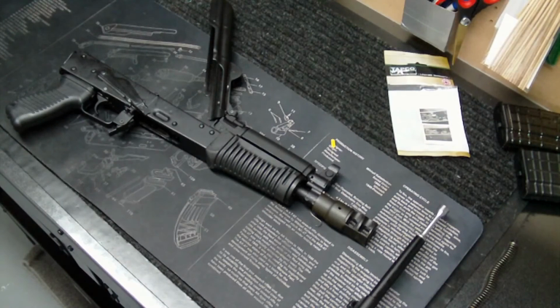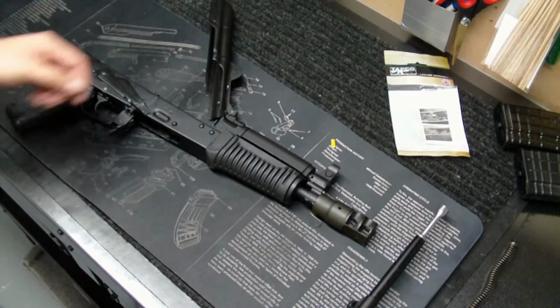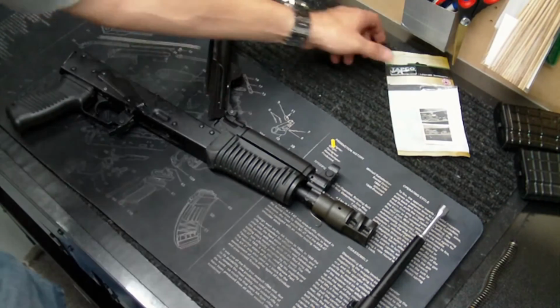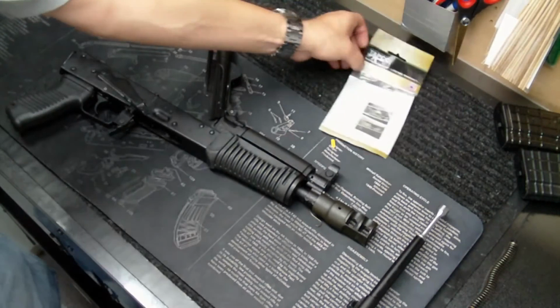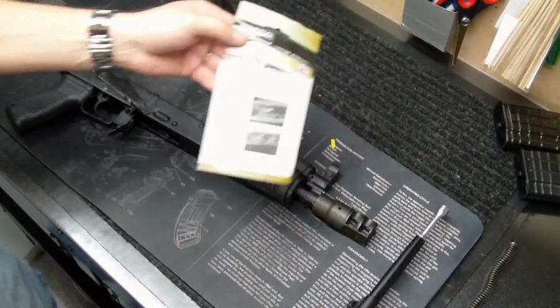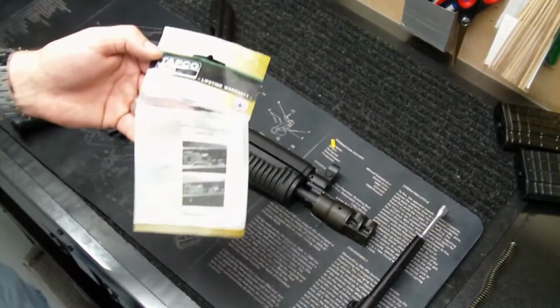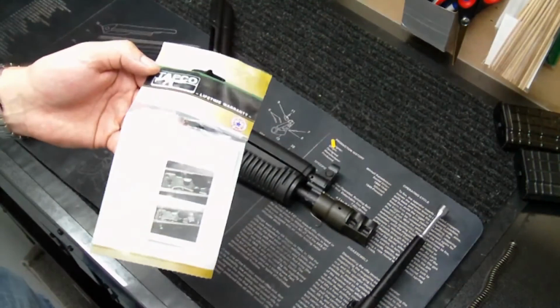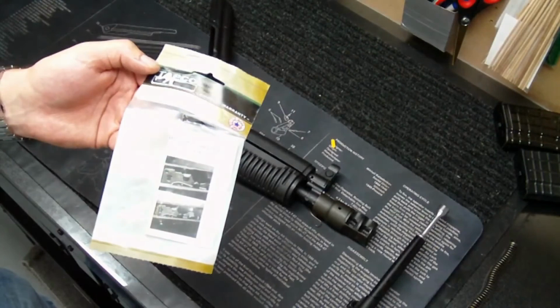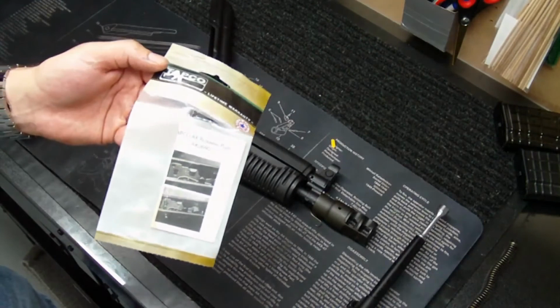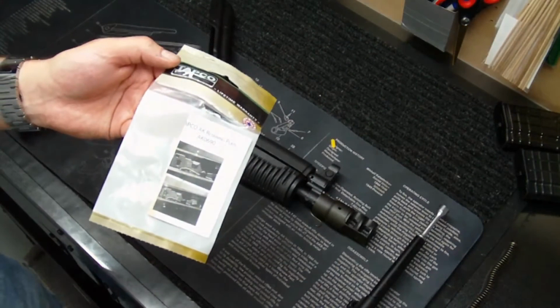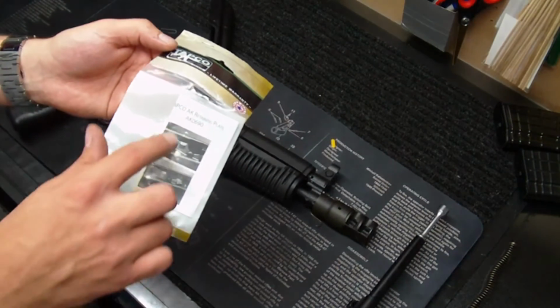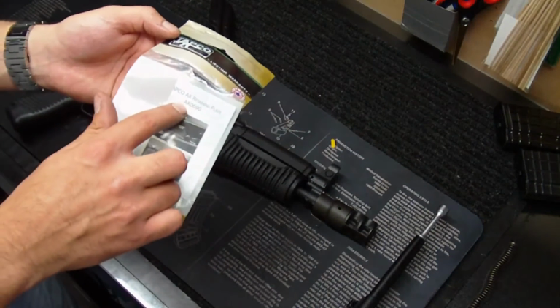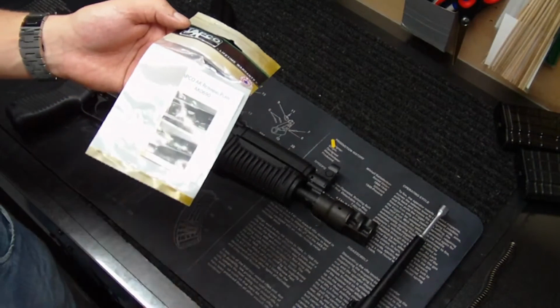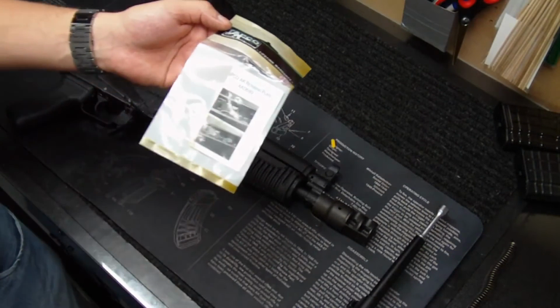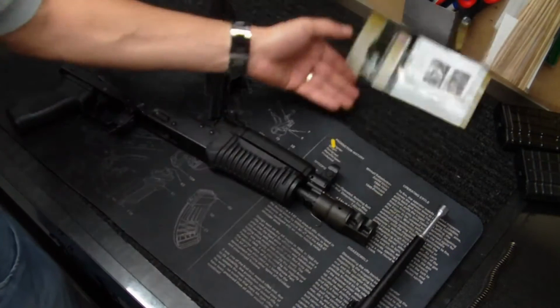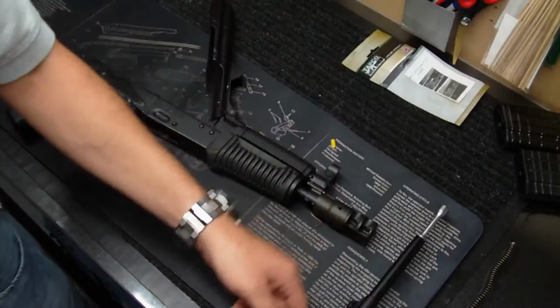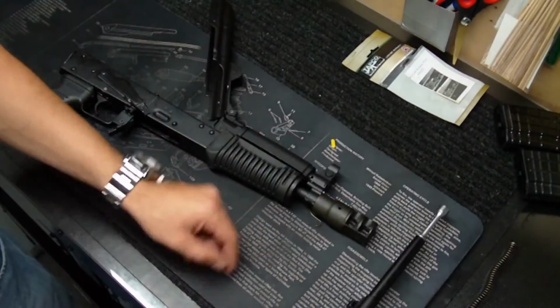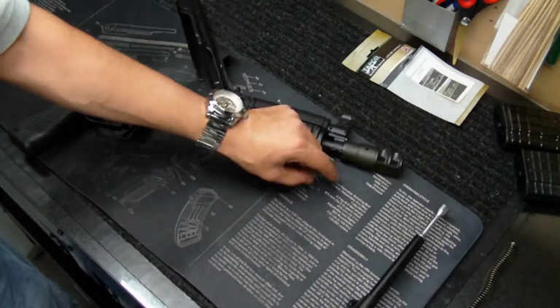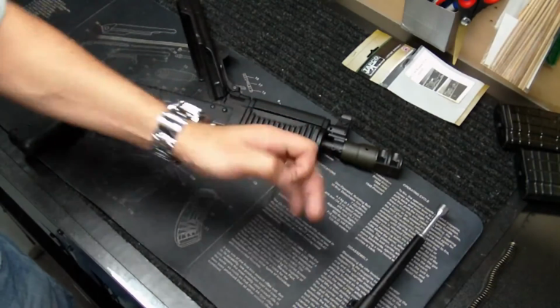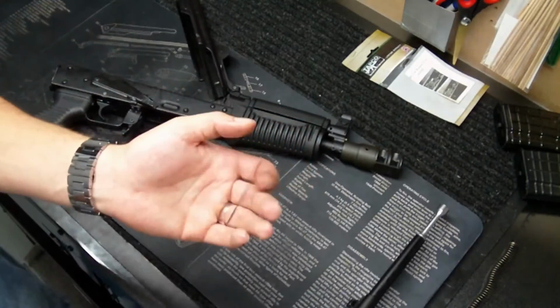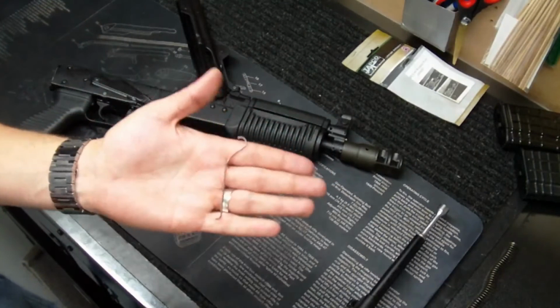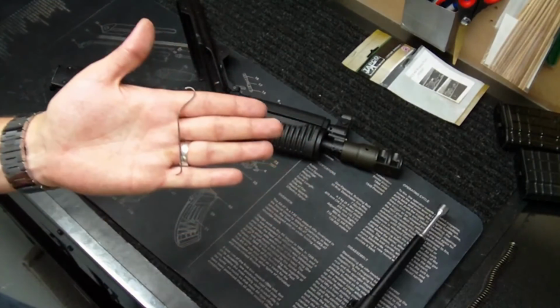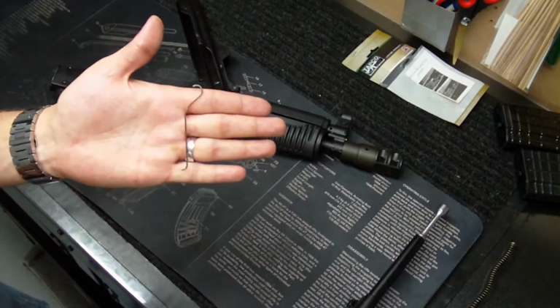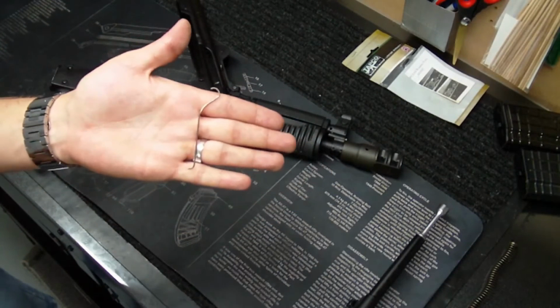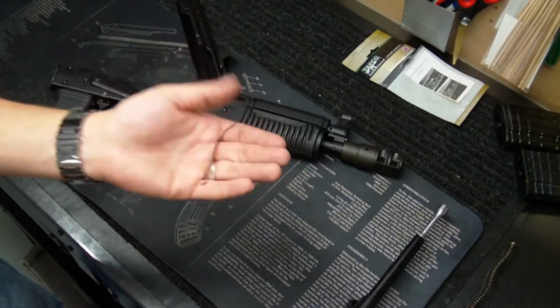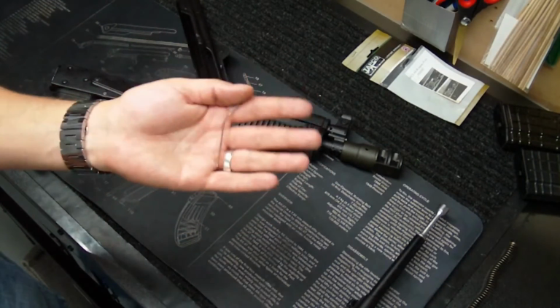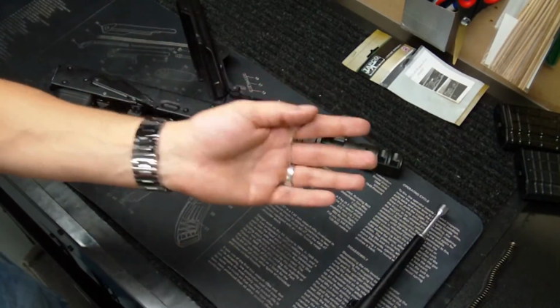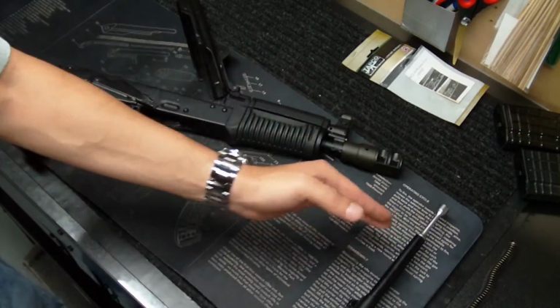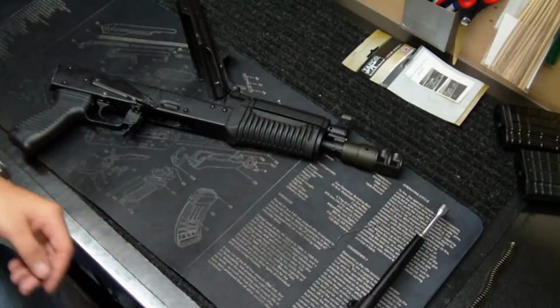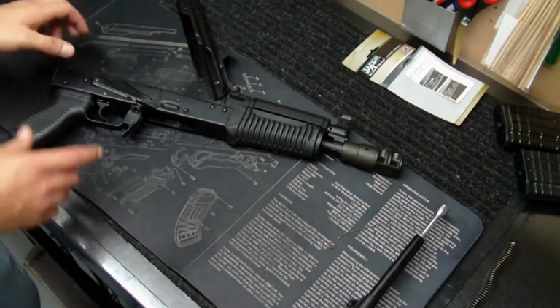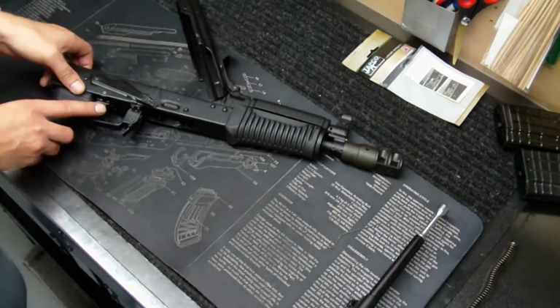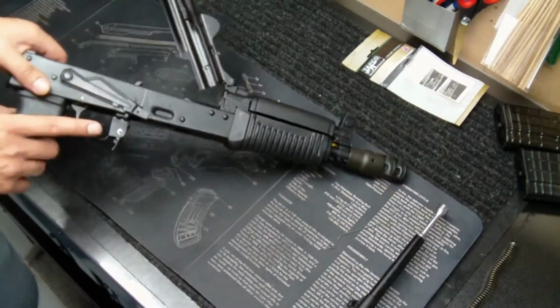Hey everybody, back again with you. I had success putting in the TAPCO AK-47 retaining plate — this is part number AK-0690 by TAPCO. This replaces the shepherd's hook, which is just a flimsy piece of metal that definitely did not do the job. Two shots out of the box and it gave way.